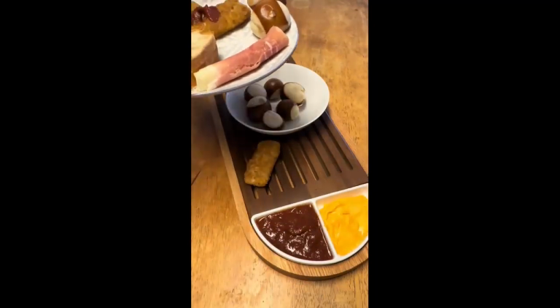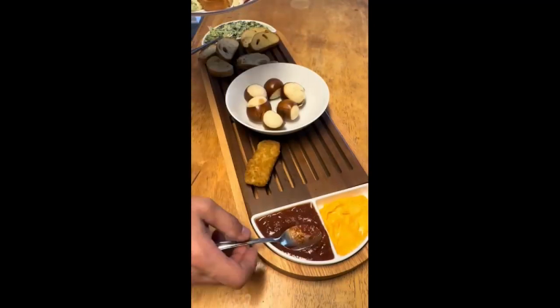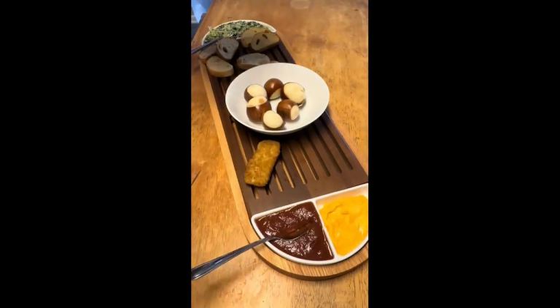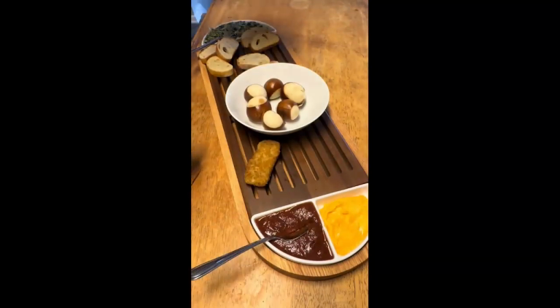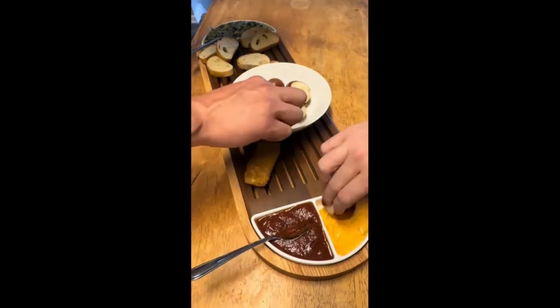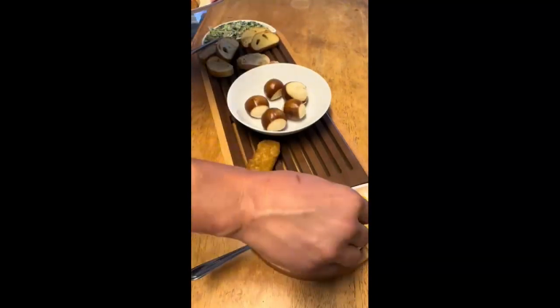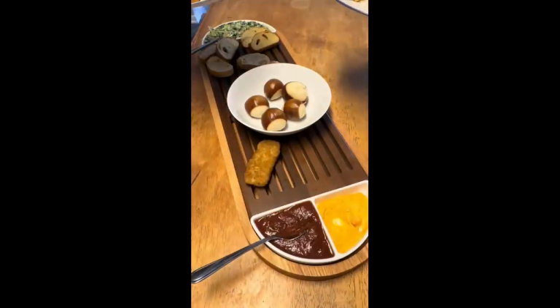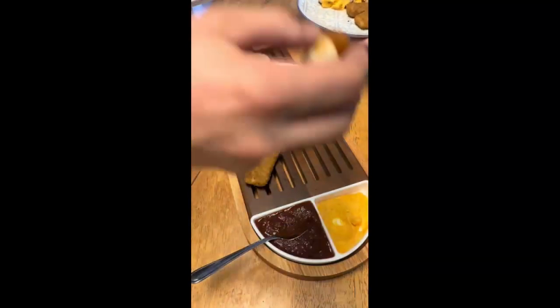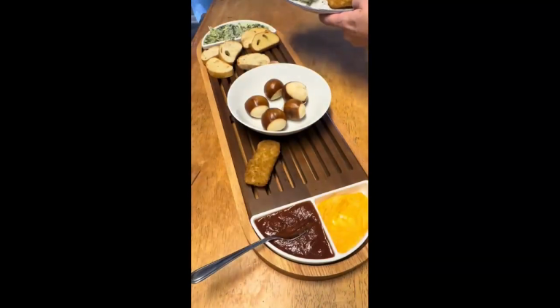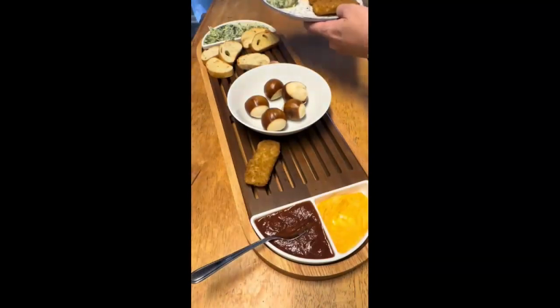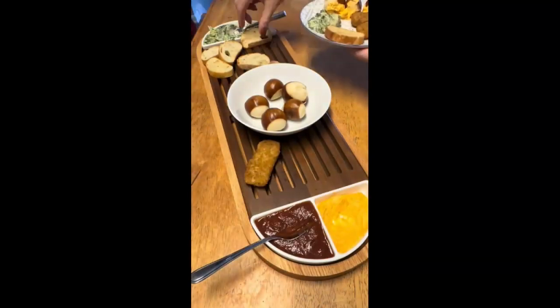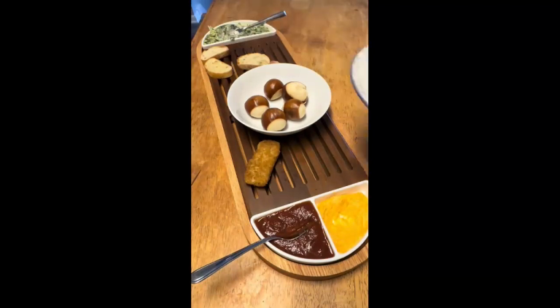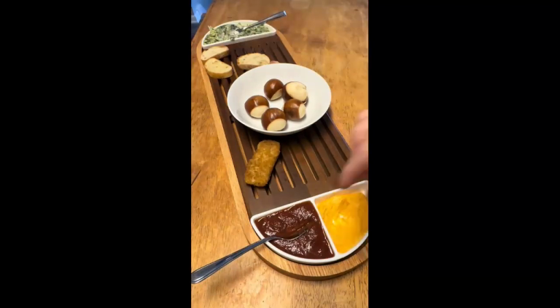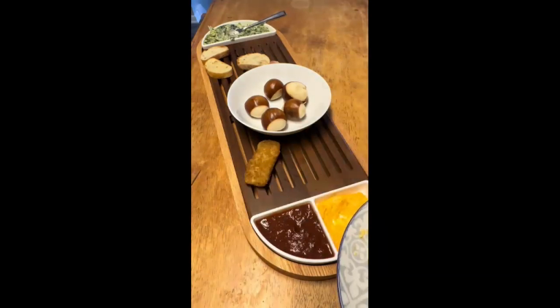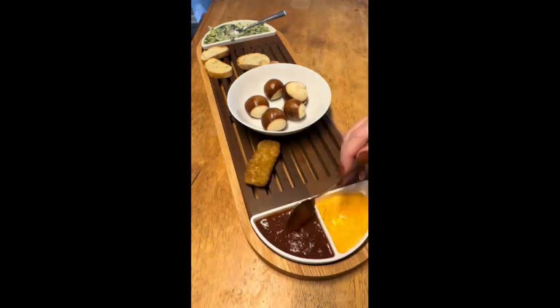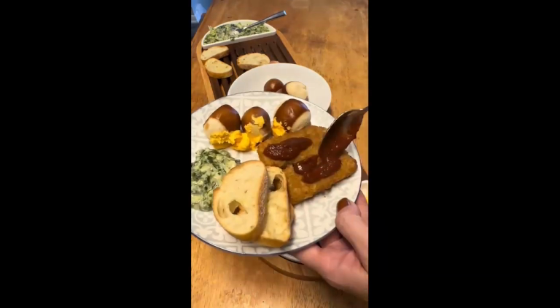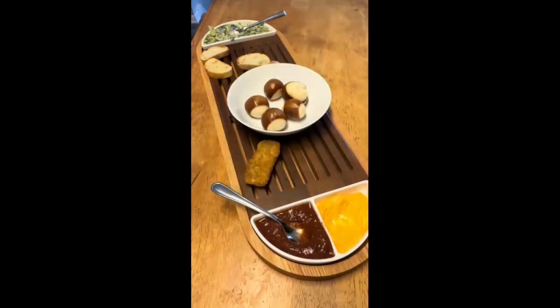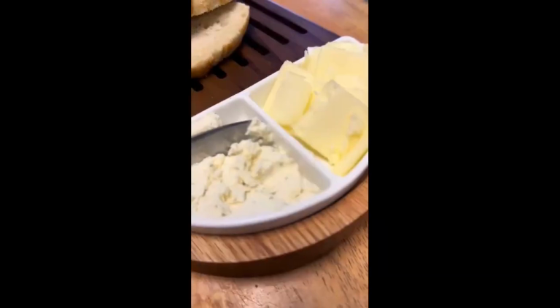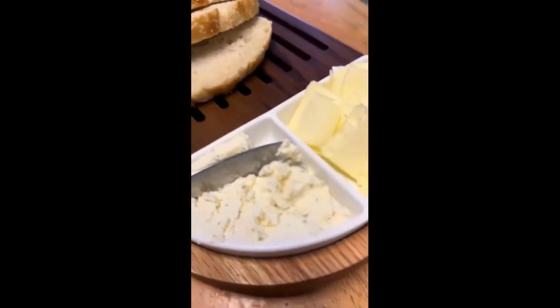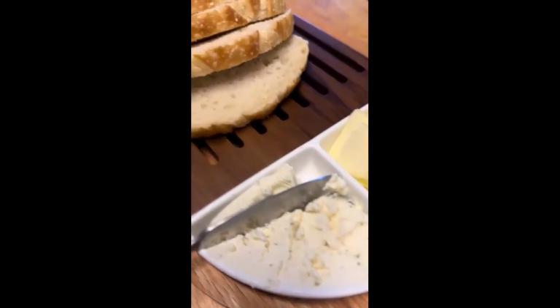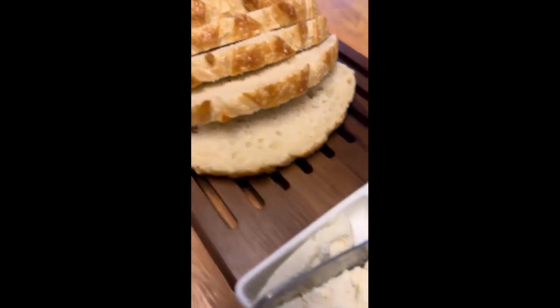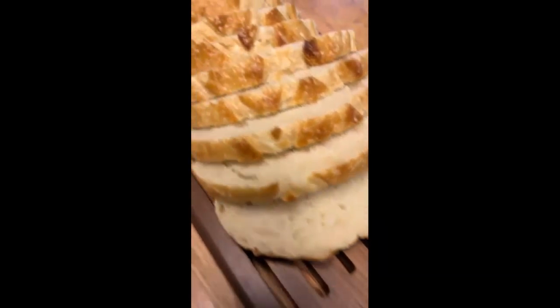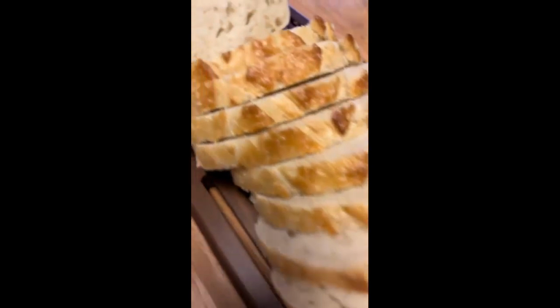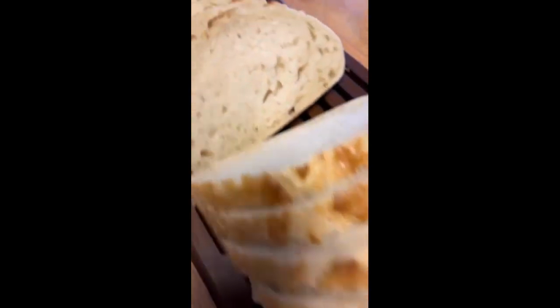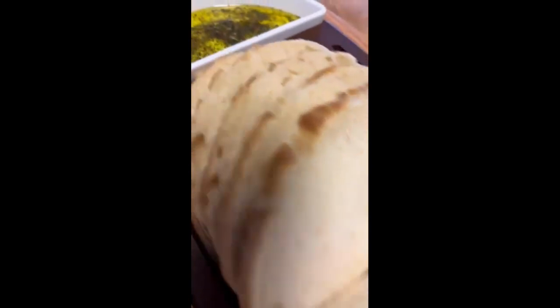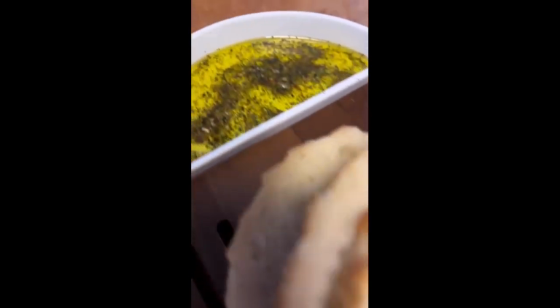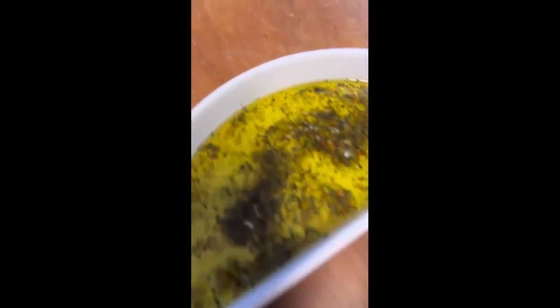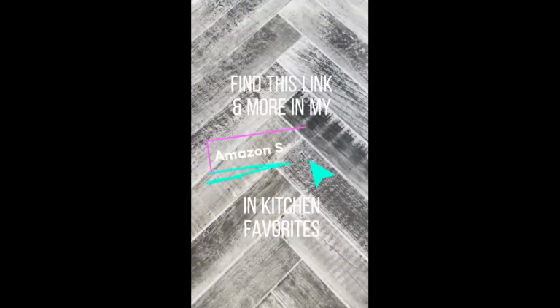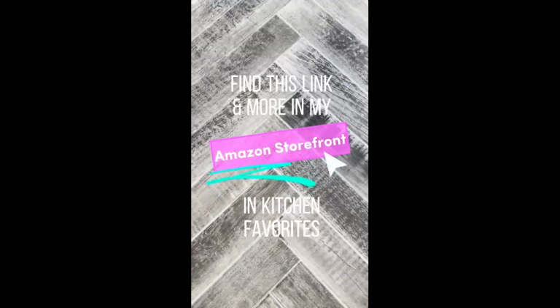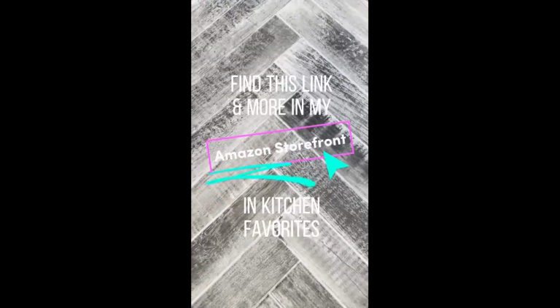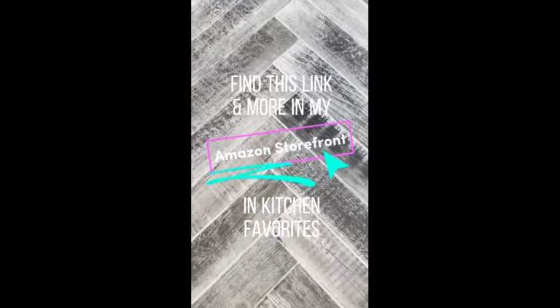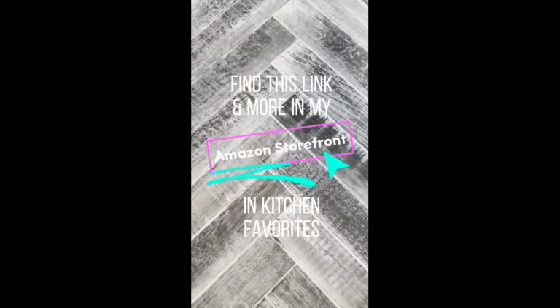I always say you eat with your eyes first, and when something looks appetizing and welcoming, it just goes fast. As much as I love this tray set for an appetizer platter, I also love that I can use it for bread — whether I'm serving bread with soup or pasta, I have the option to put multiple condiments on one tray with all of the bread. Find this link and more in my Amazon storefront.